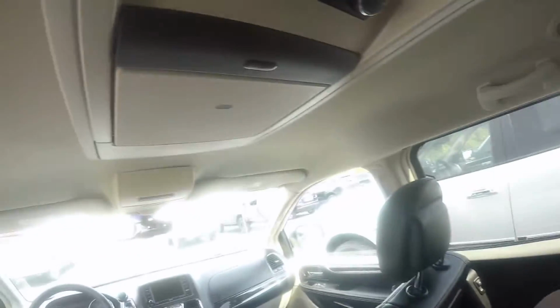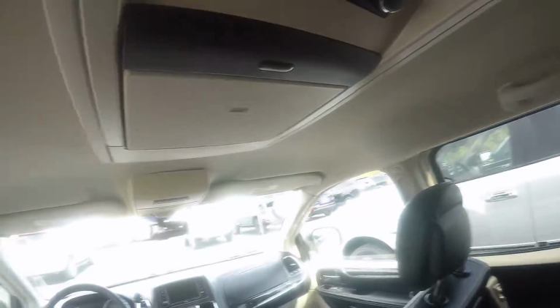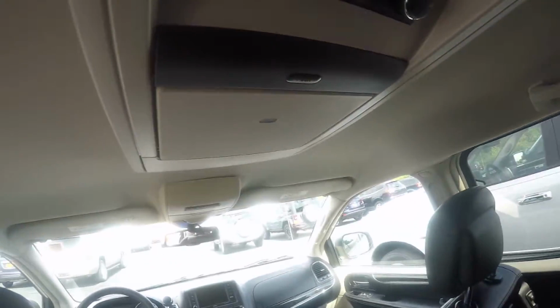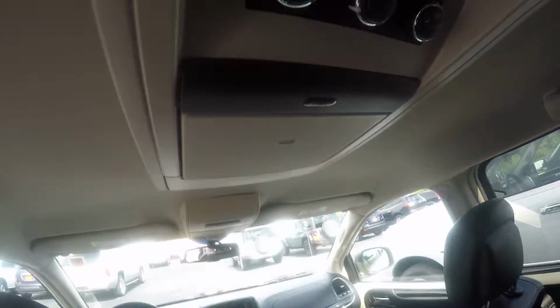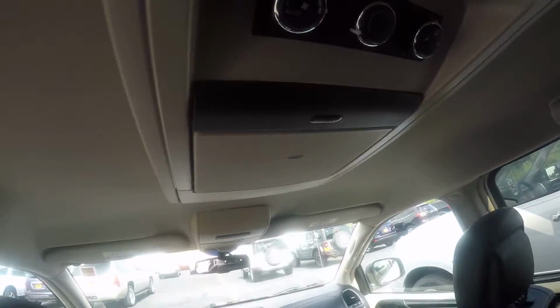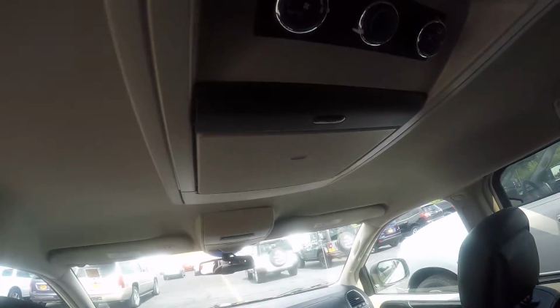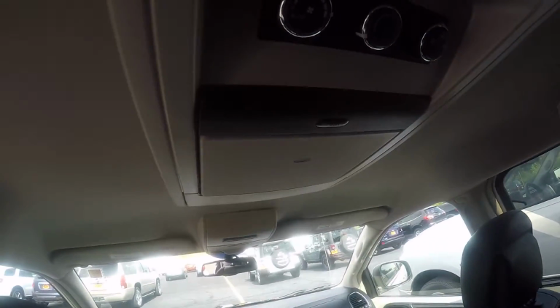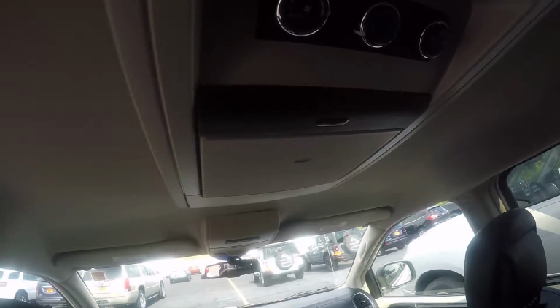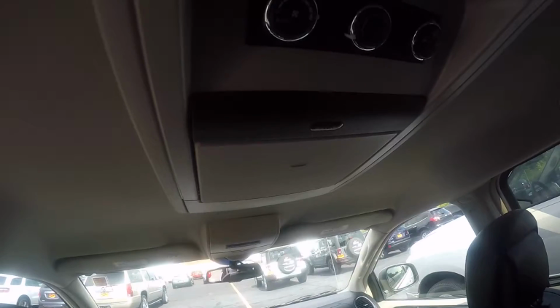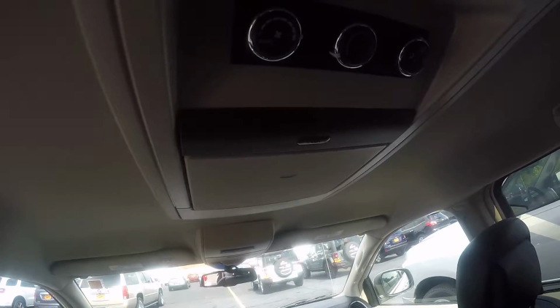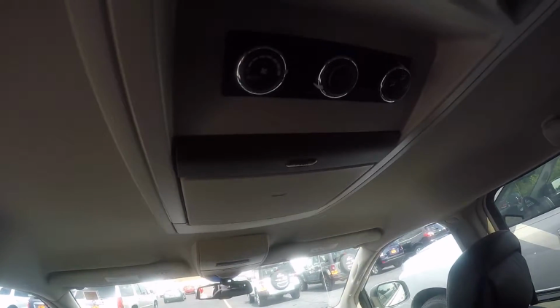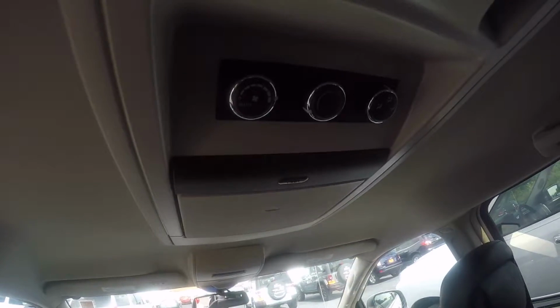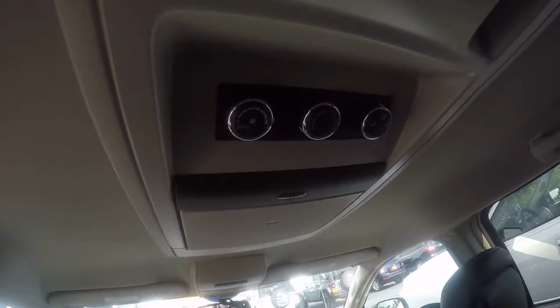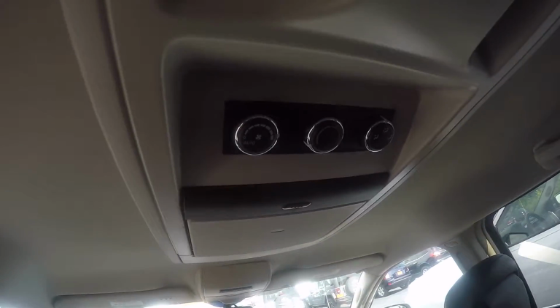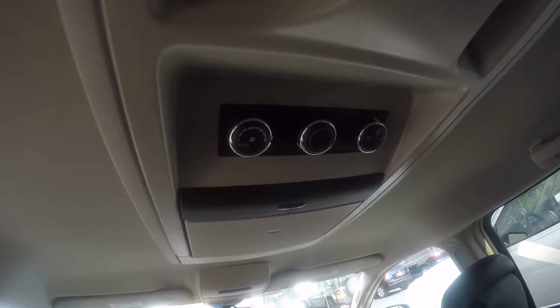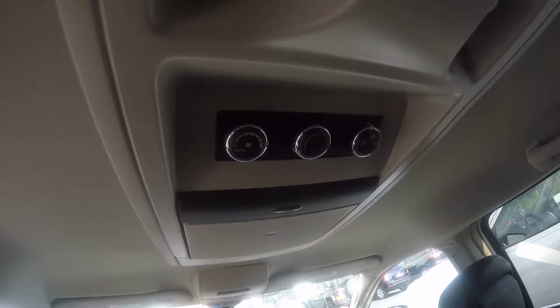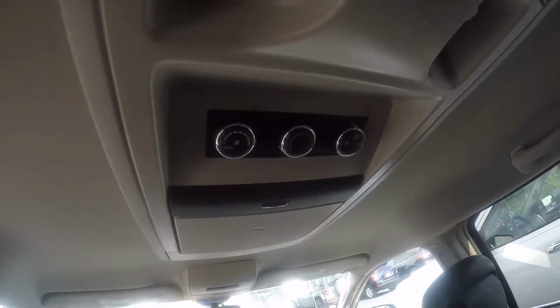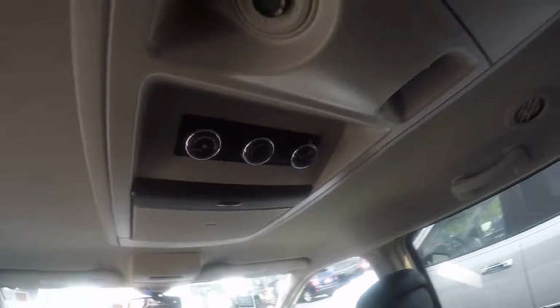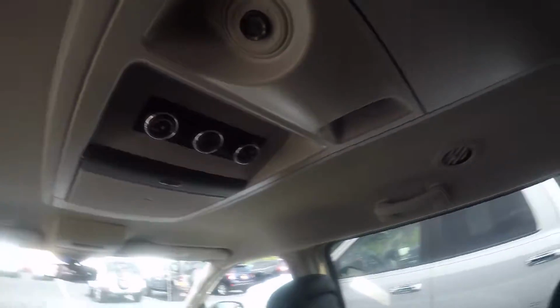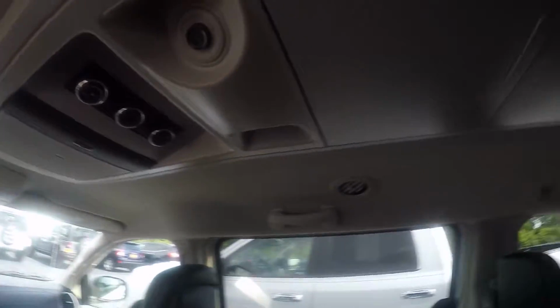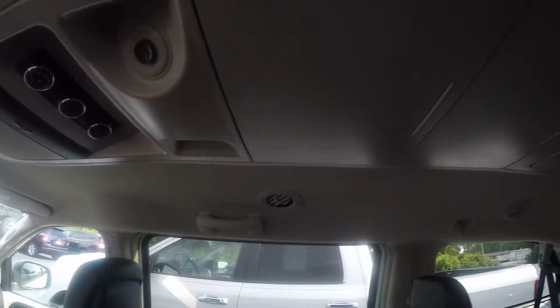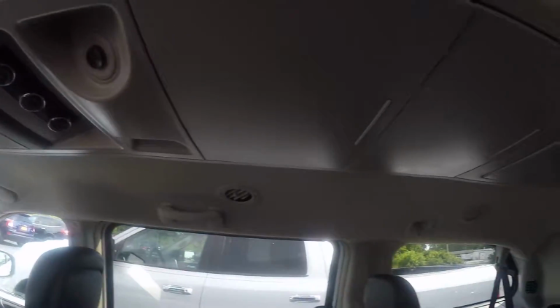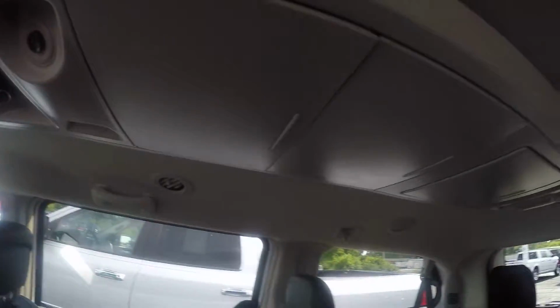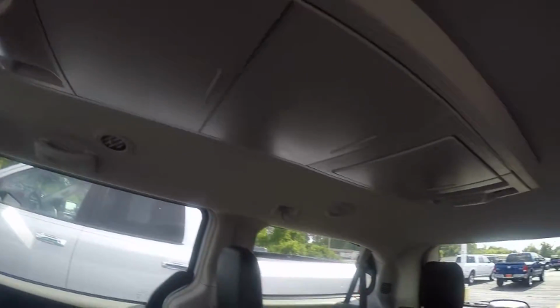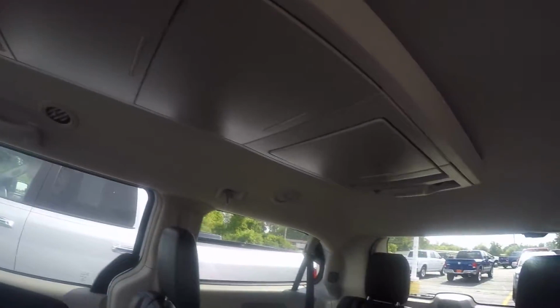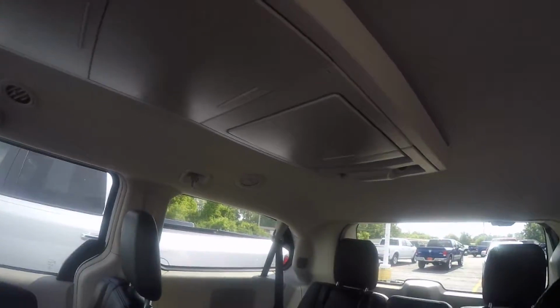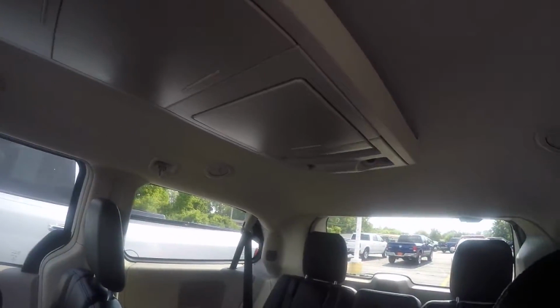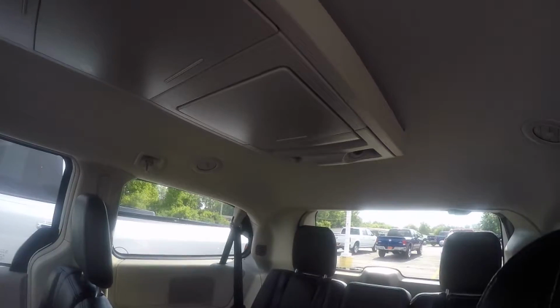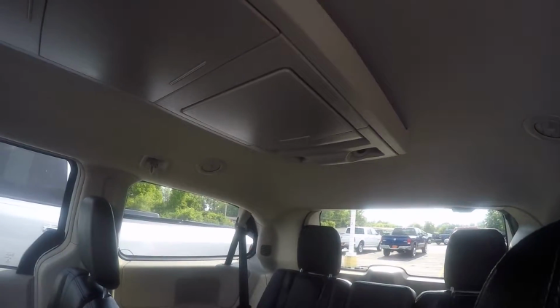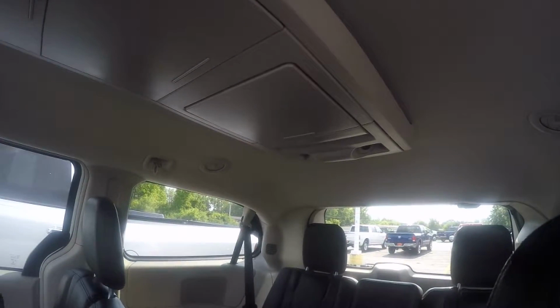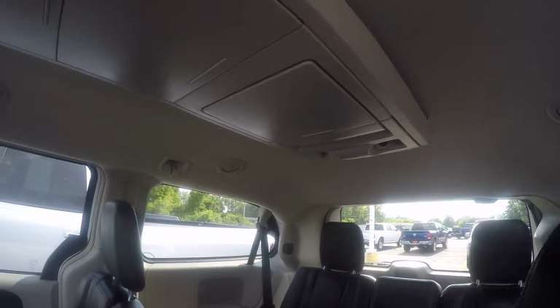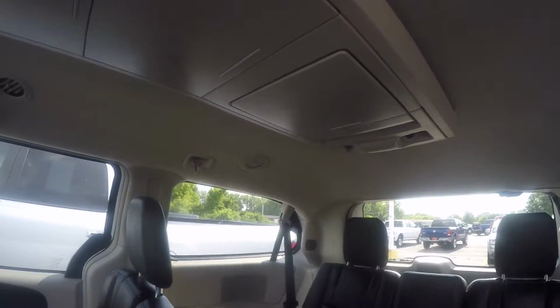It does have your rear entertainment center, climate control for the third row back here, and a lot of additional storage back here with LED lighting.